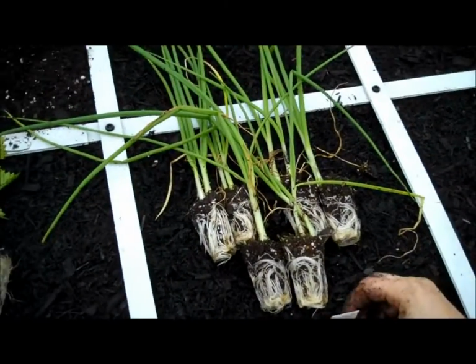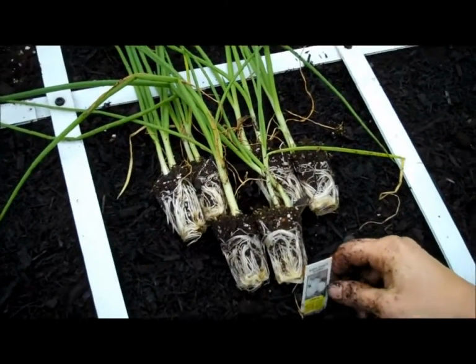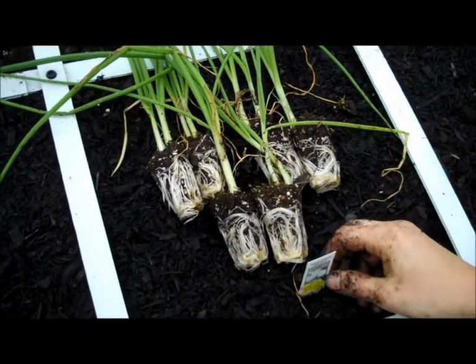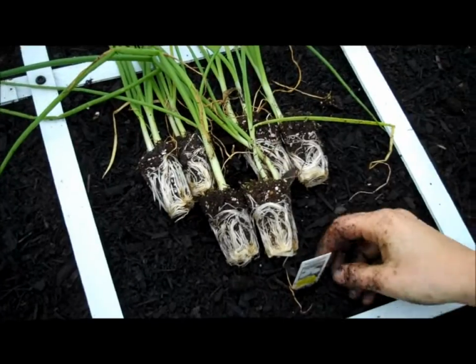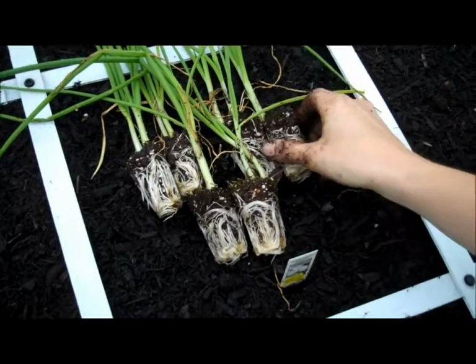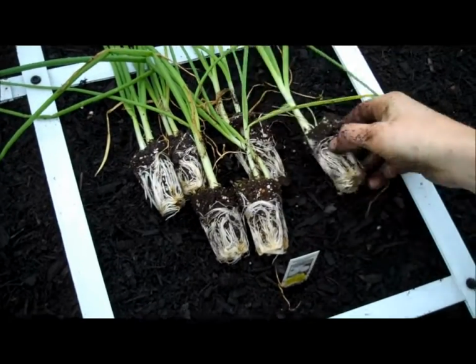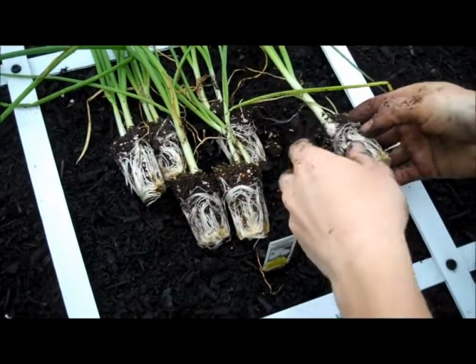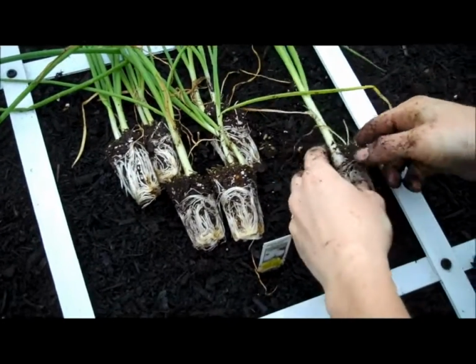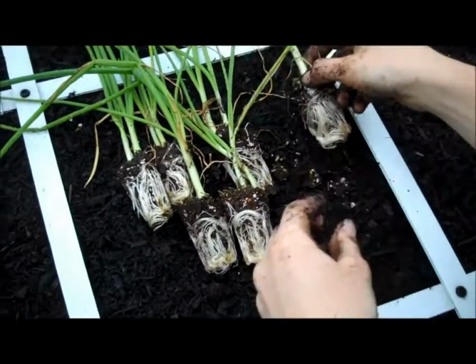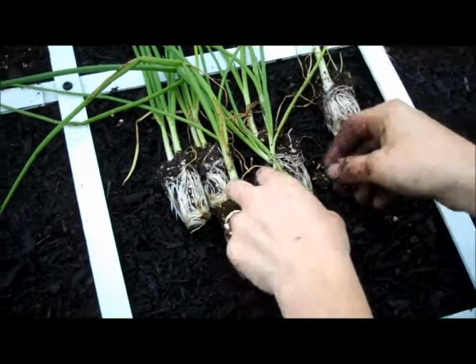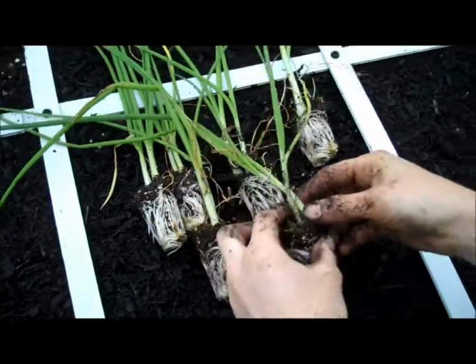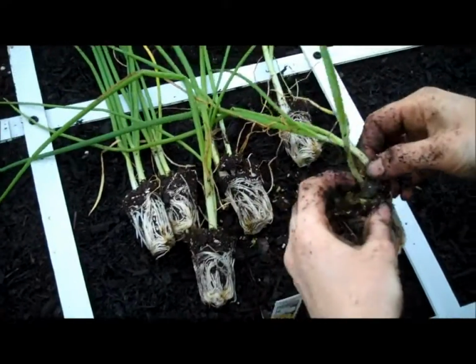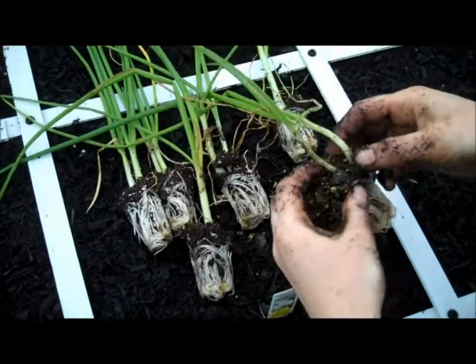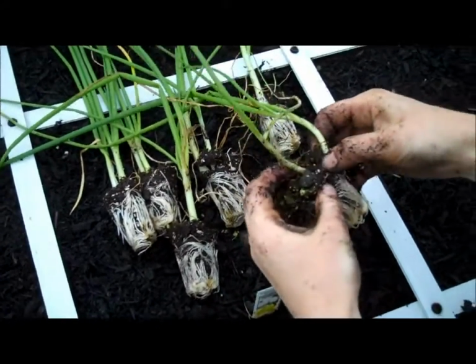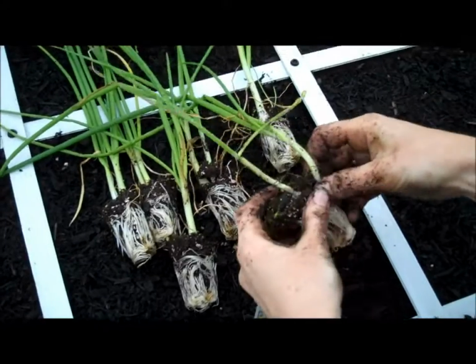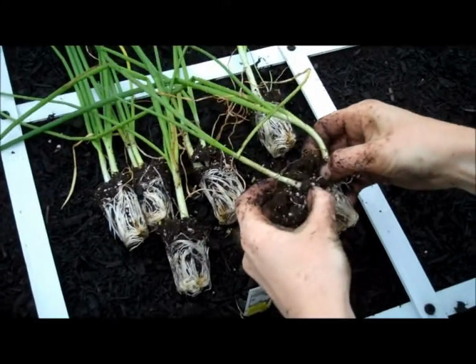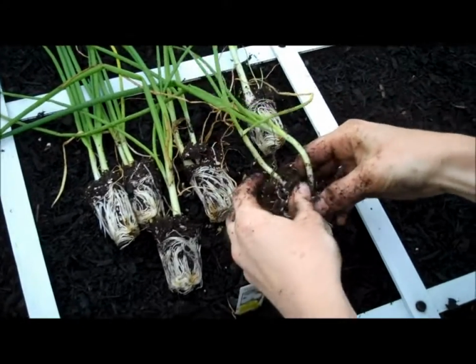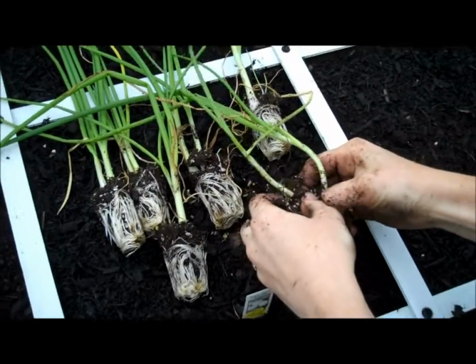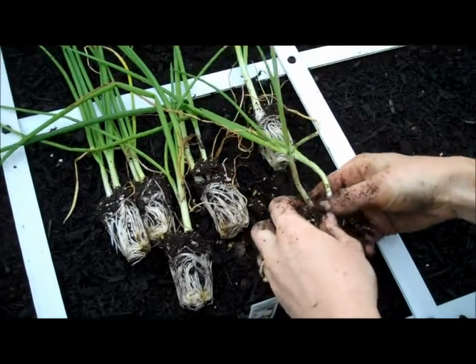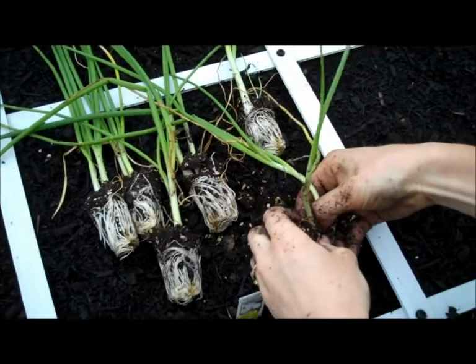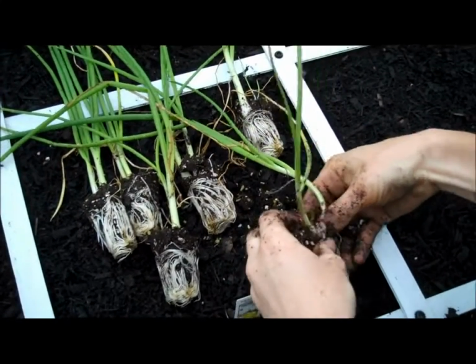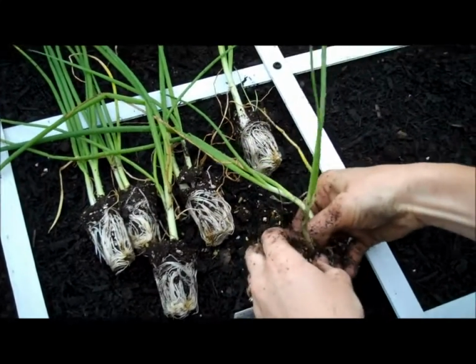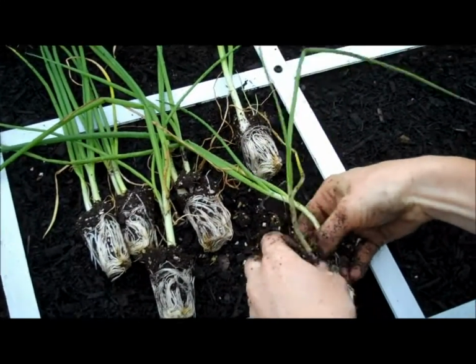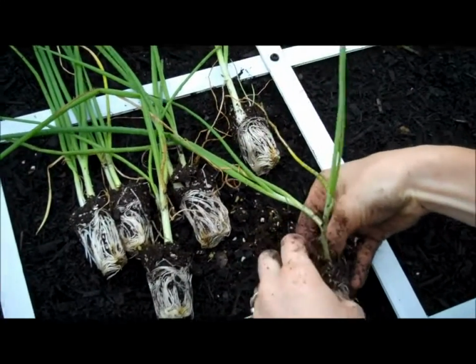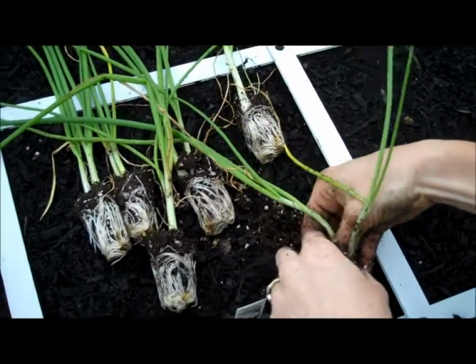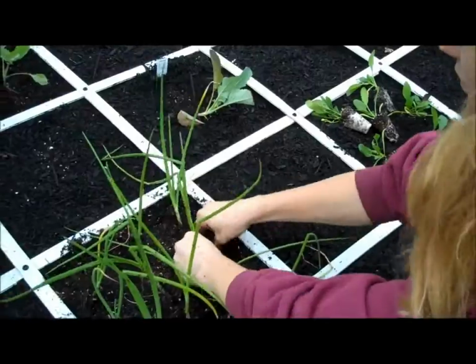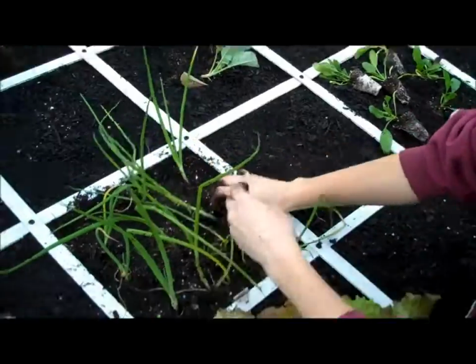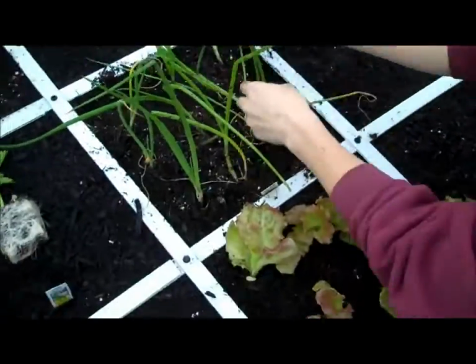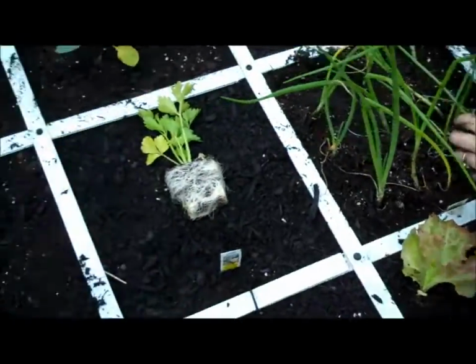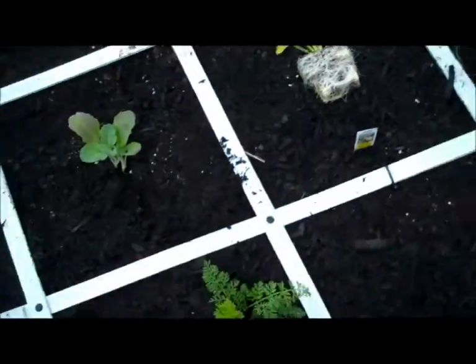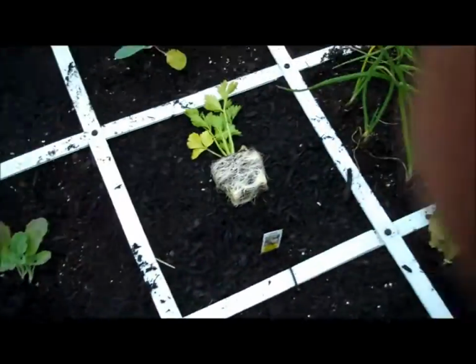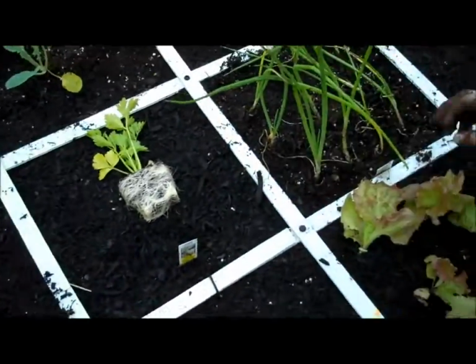Here we have White Sweet Spanish onions. With some of these, there are a couple in the cell pack, so I'm going to kind of gently separate those. We've separated those and planted them.